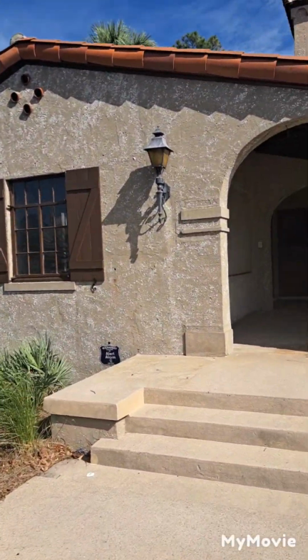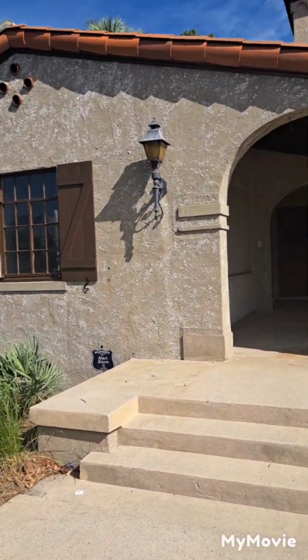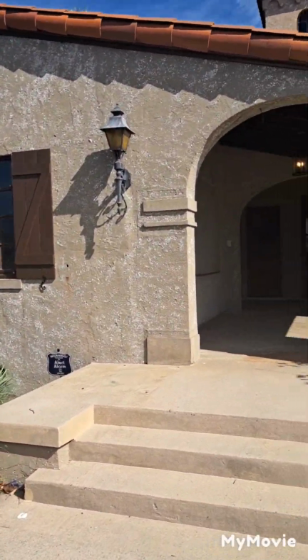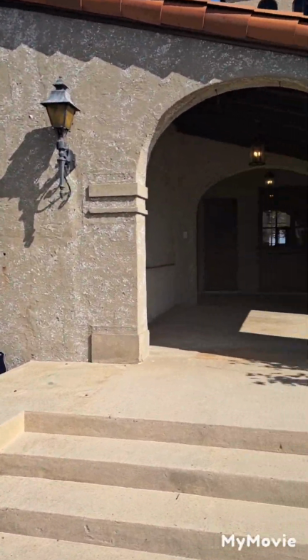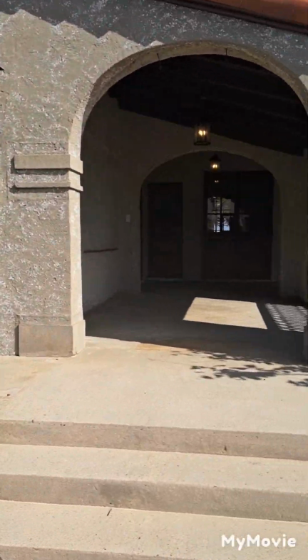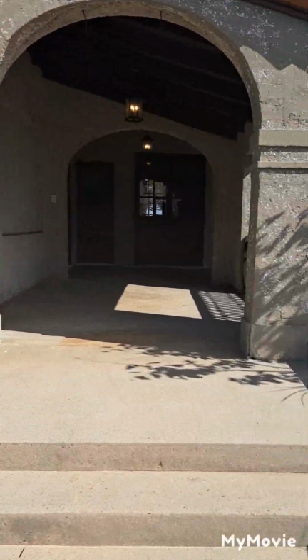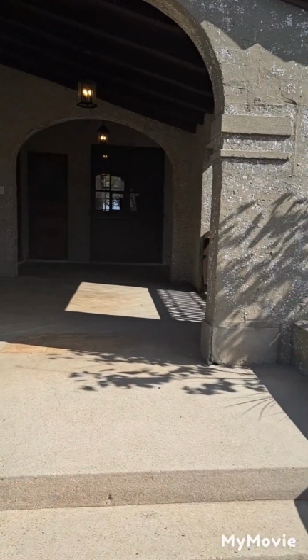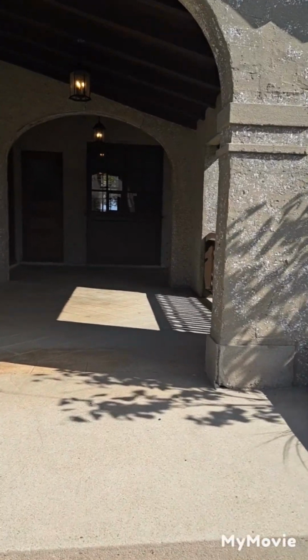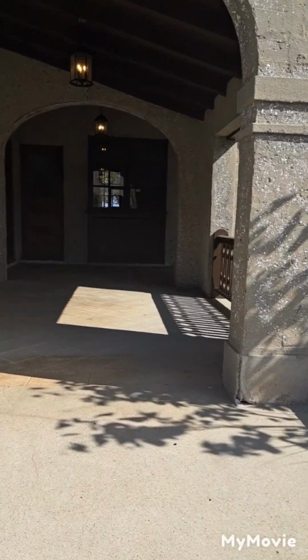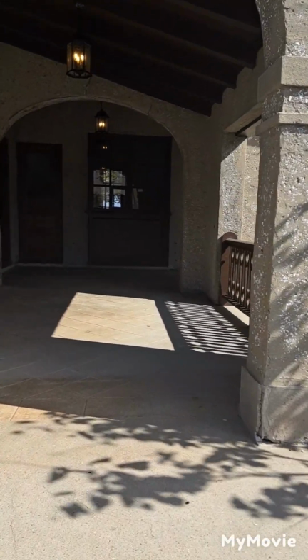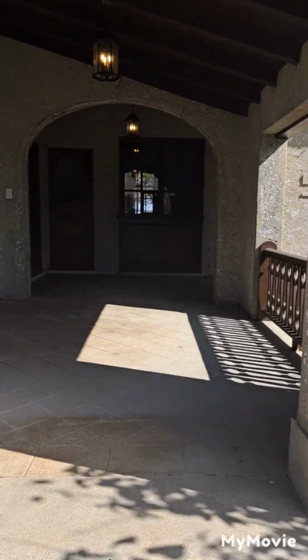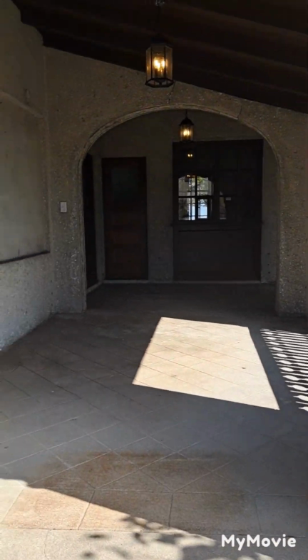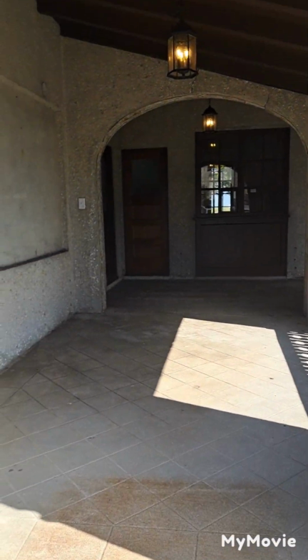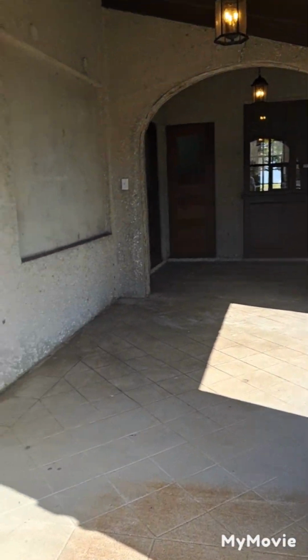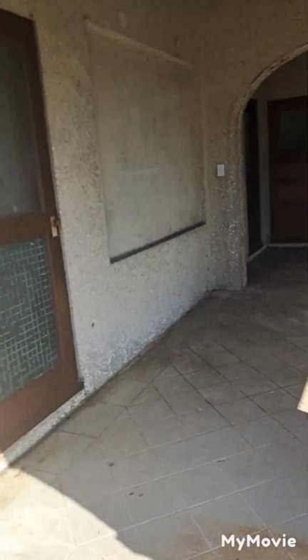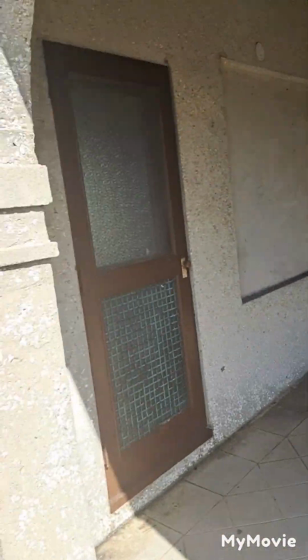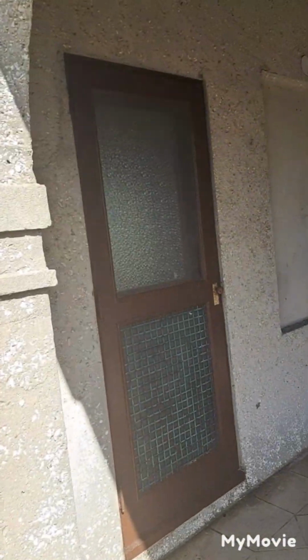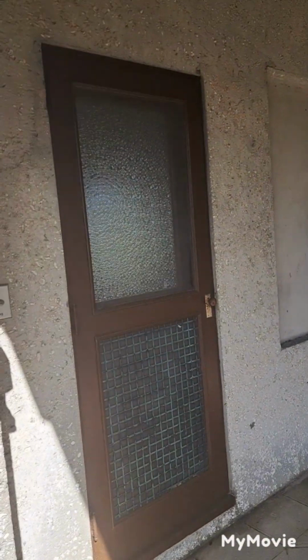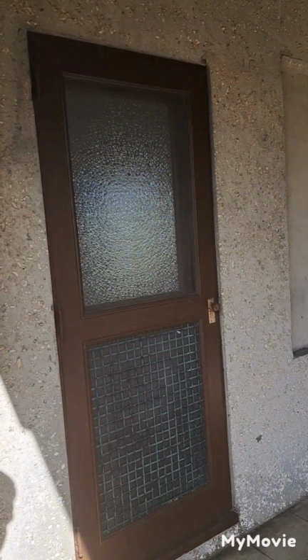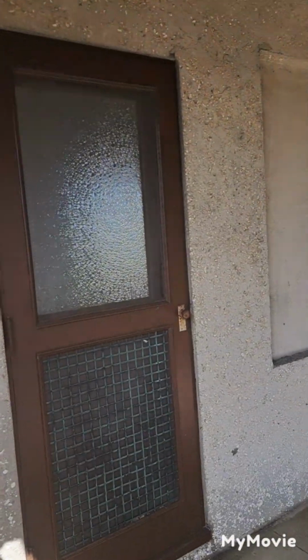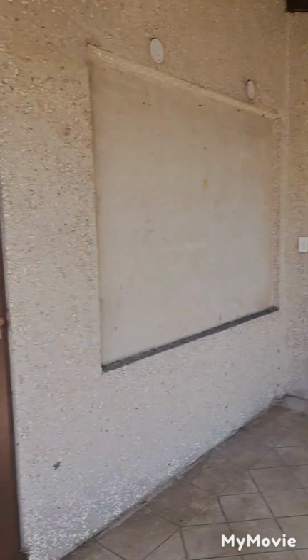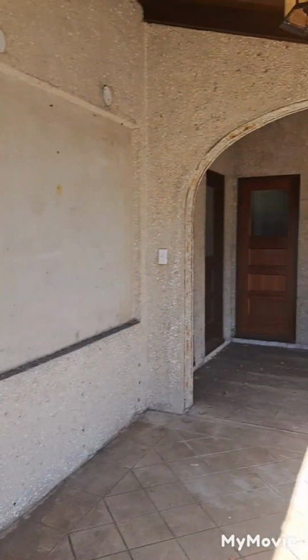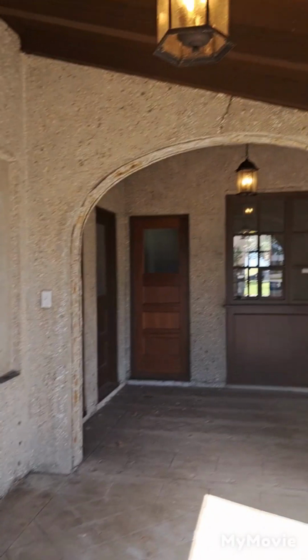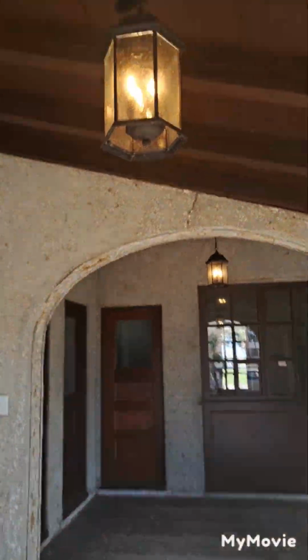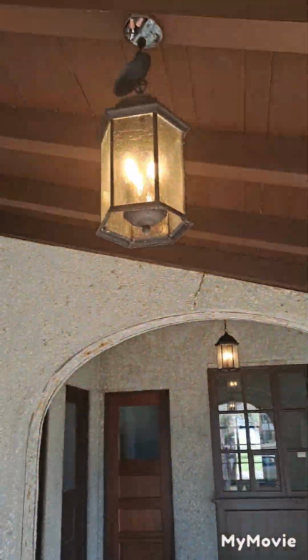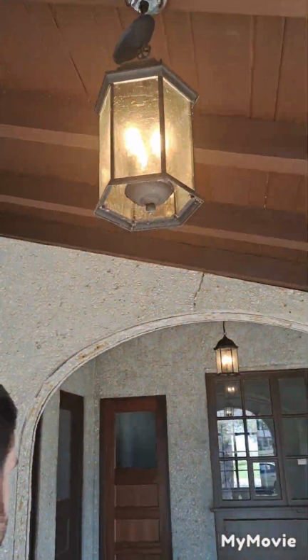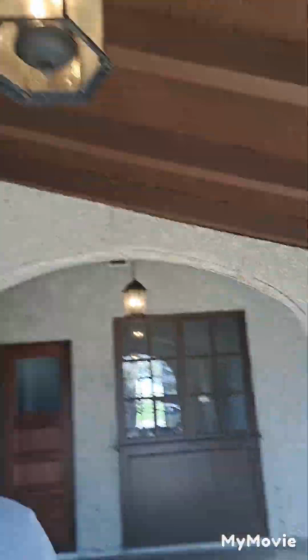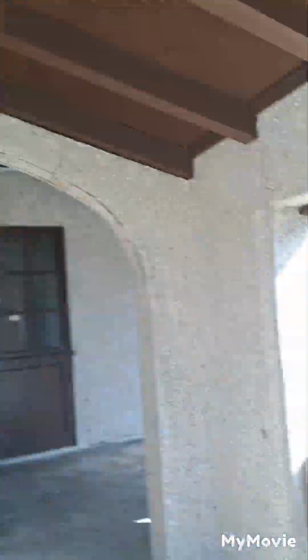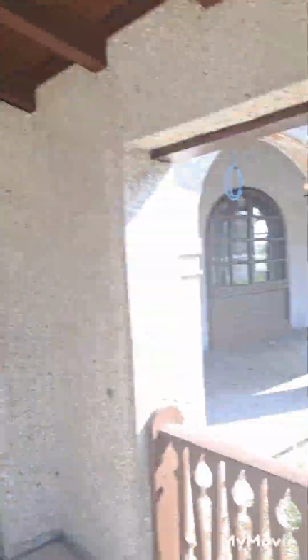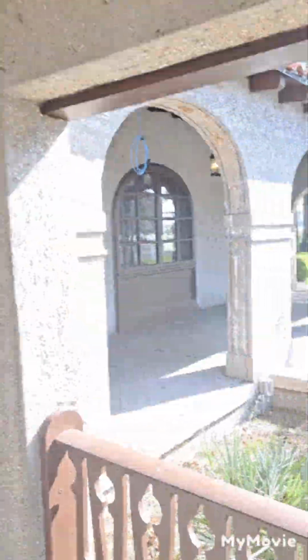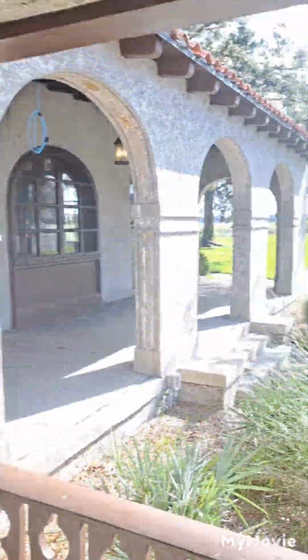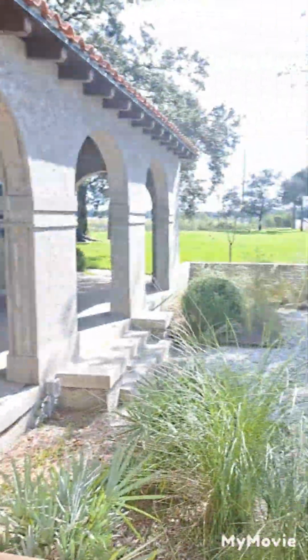It's built in the 30s — look, it's got a screen door. Look at the lights, and this is the courtyard here.